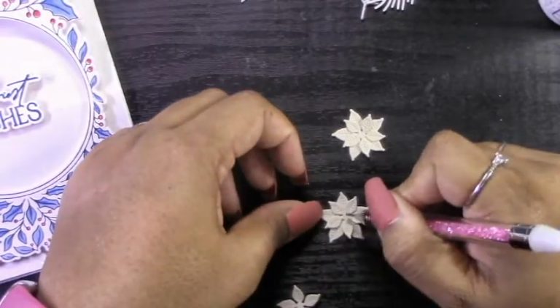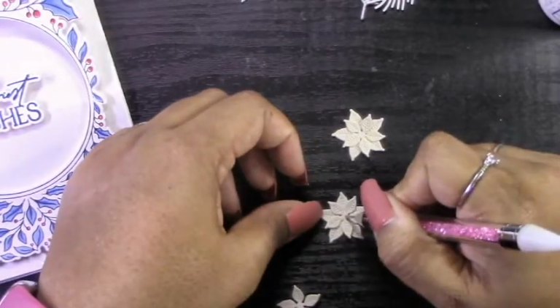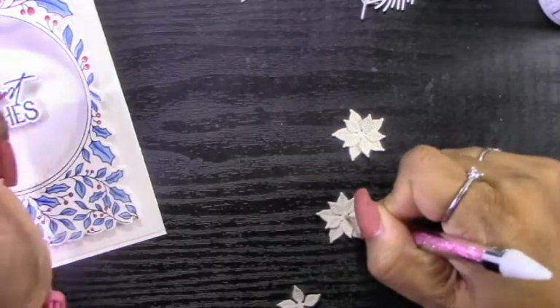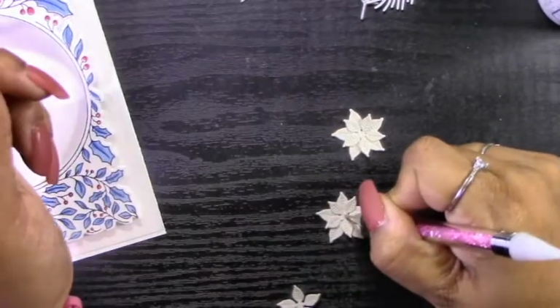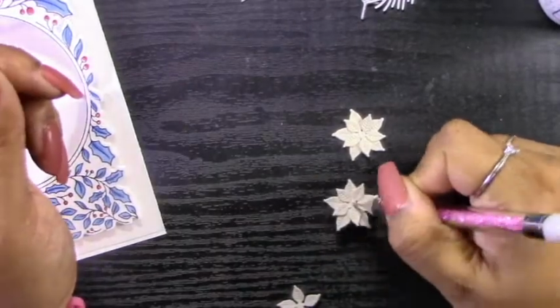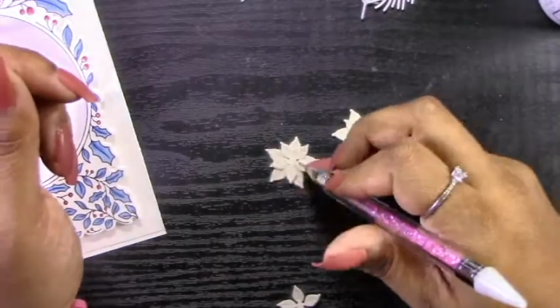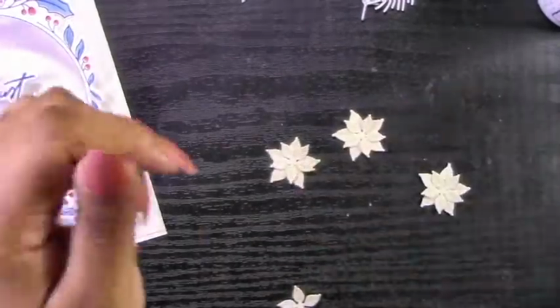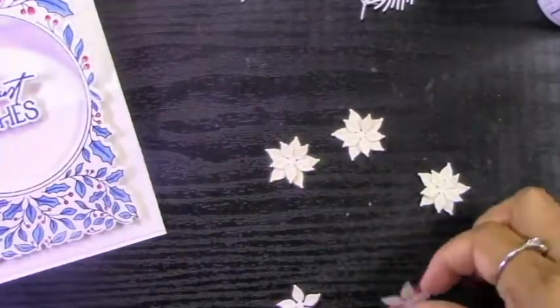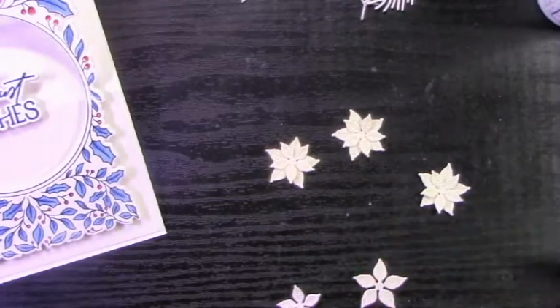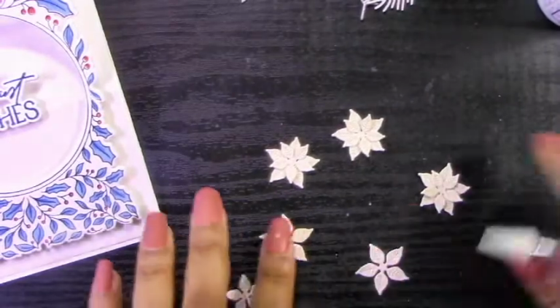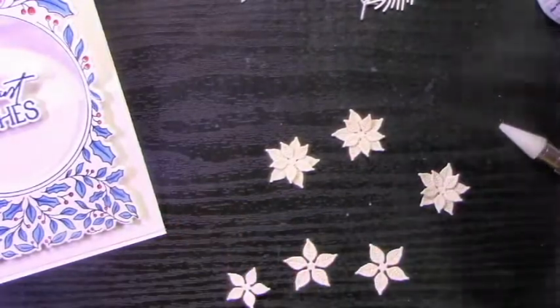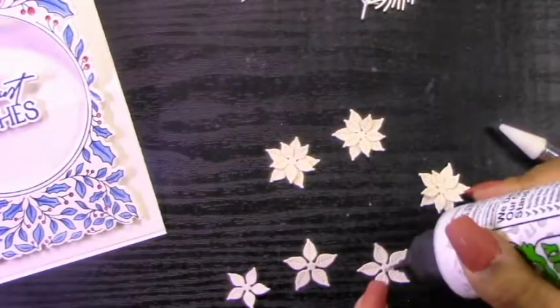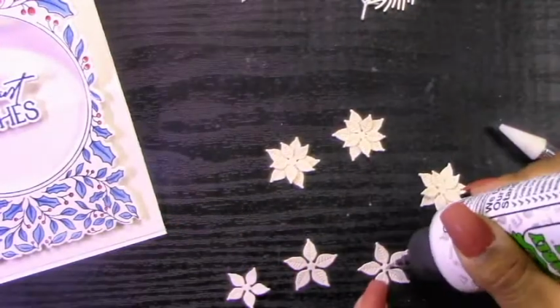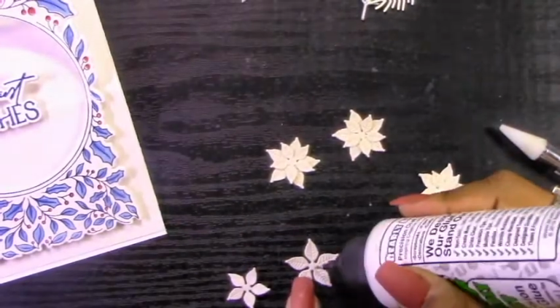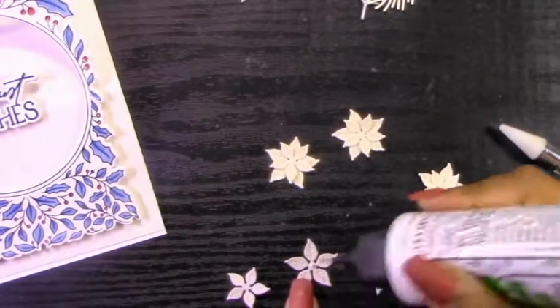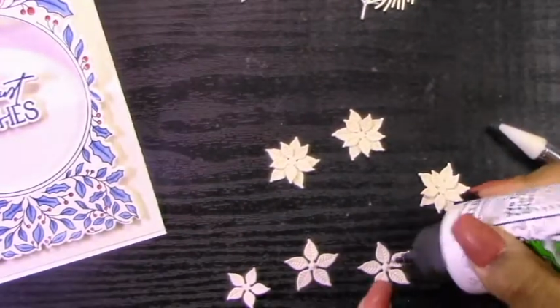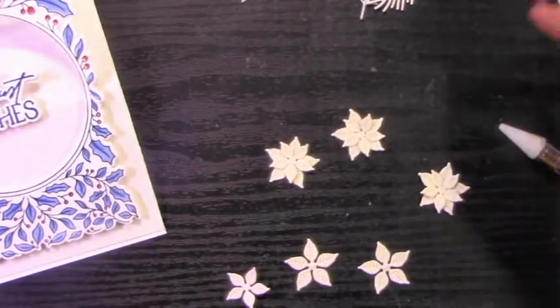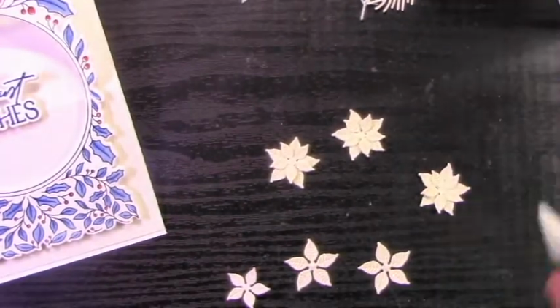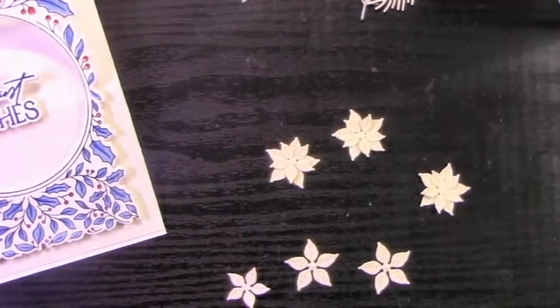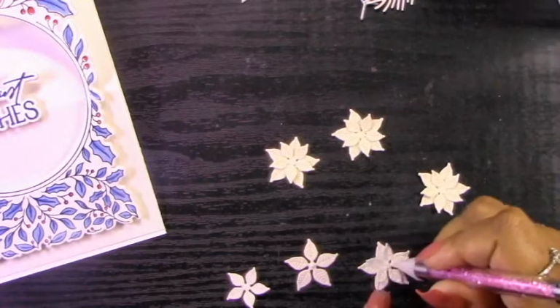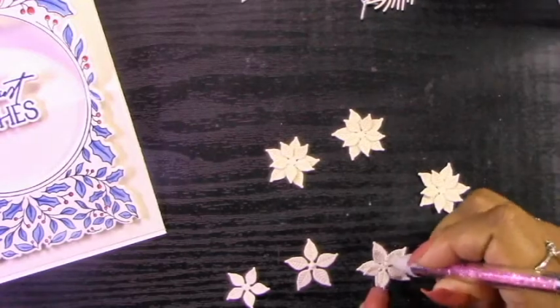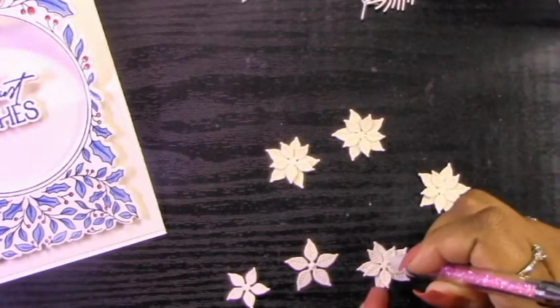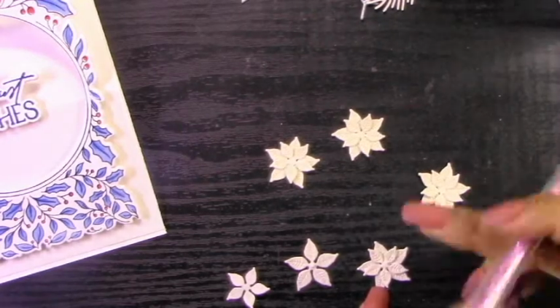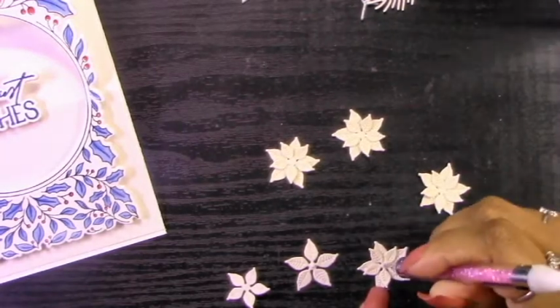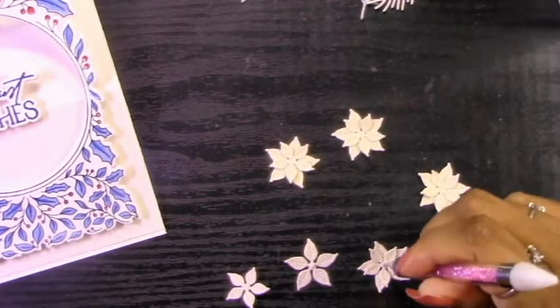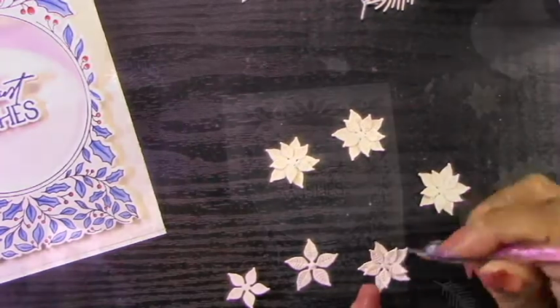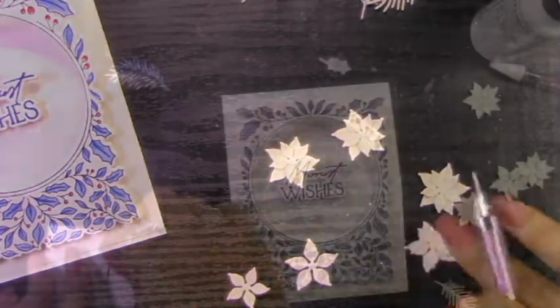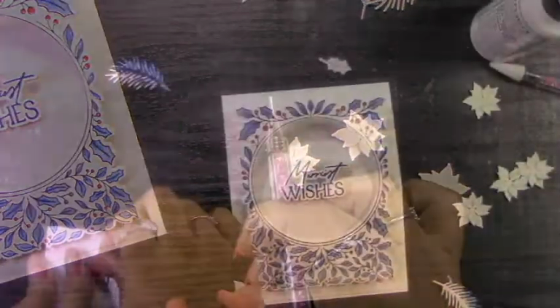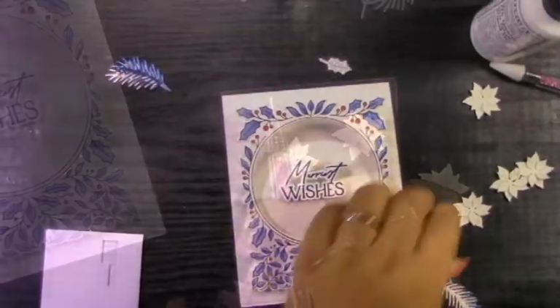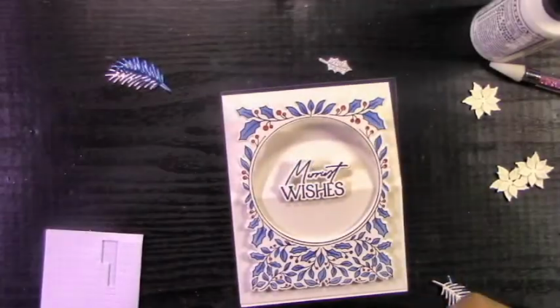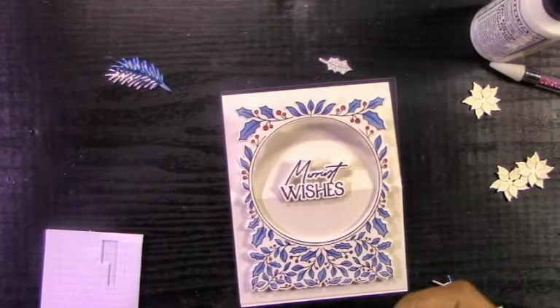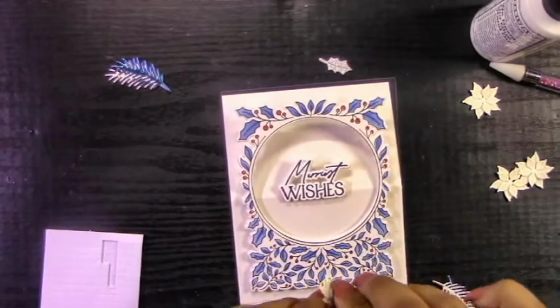Before I continue, I do have to assemble my little poinsettias. I'm just using two layers, like what comes with the Spellbinders set, and I'm using this beautiful cardstock which shines silver. It's really hard to see on camera, but in real life it looks really nice.